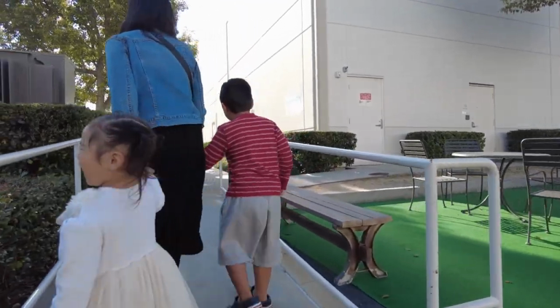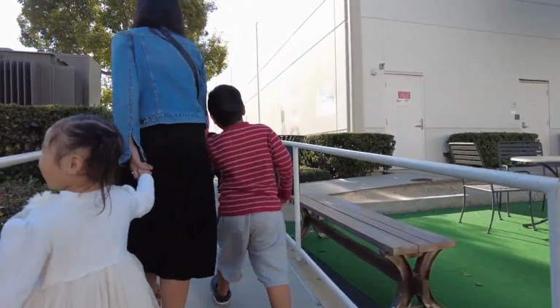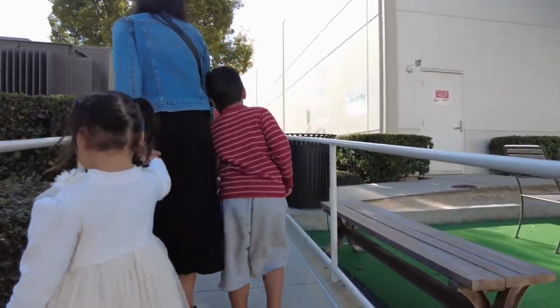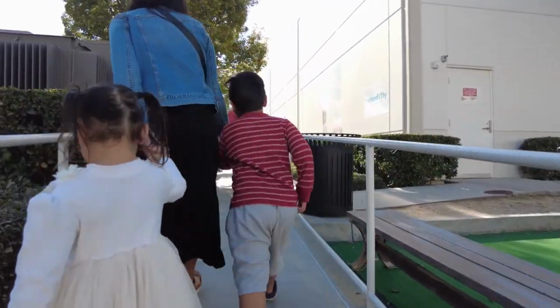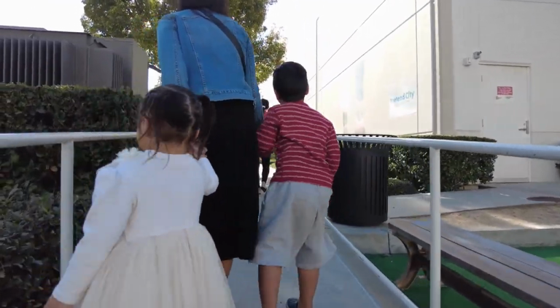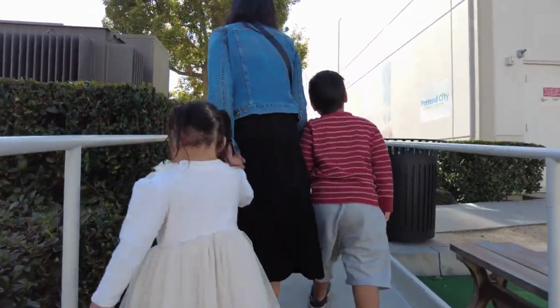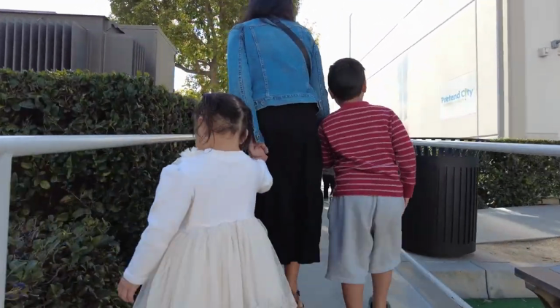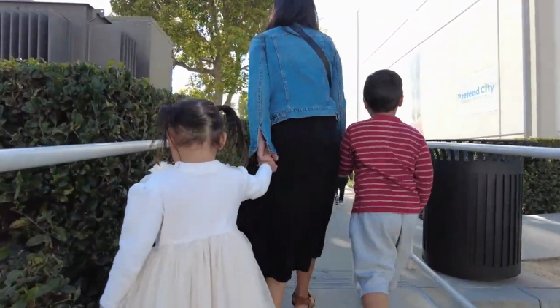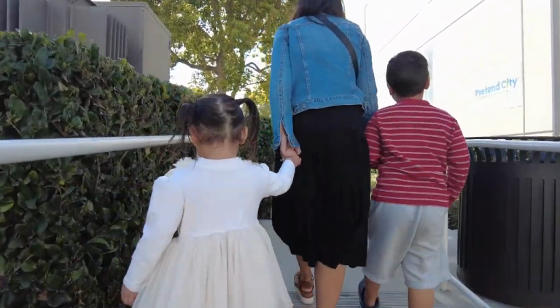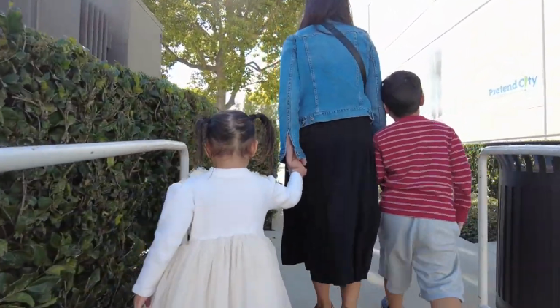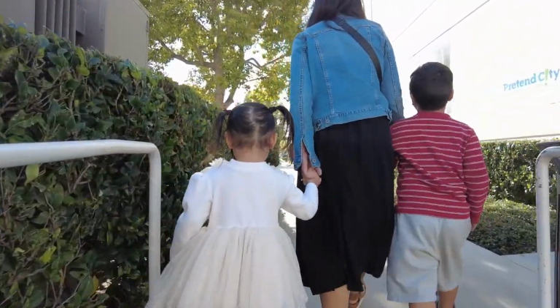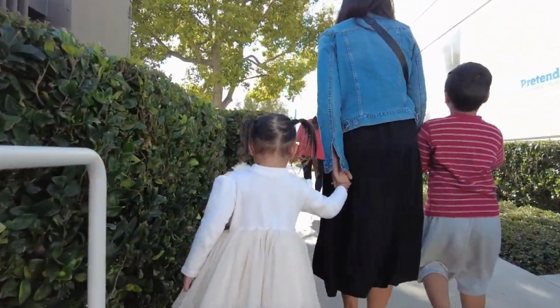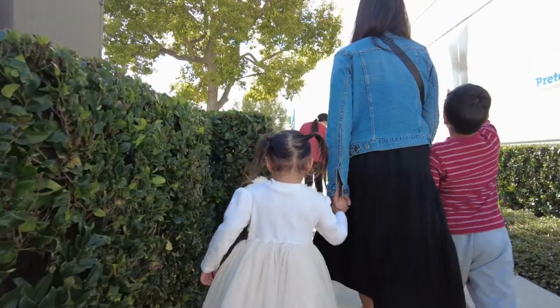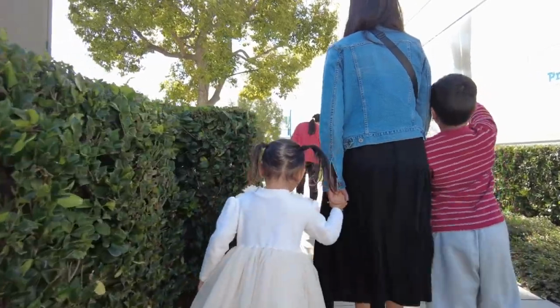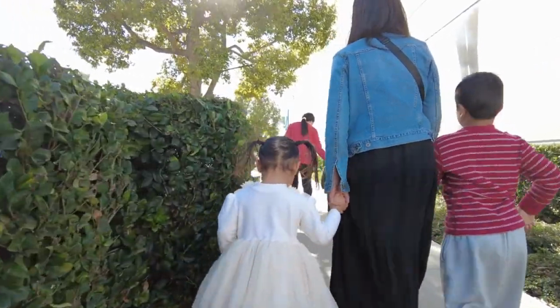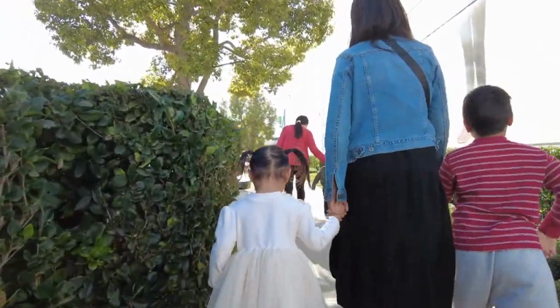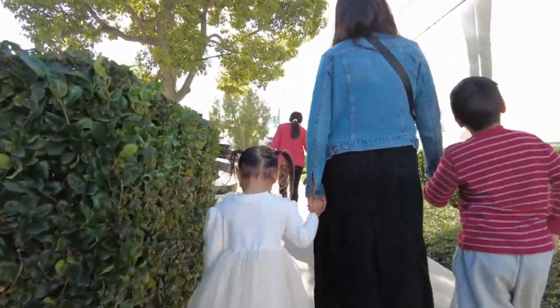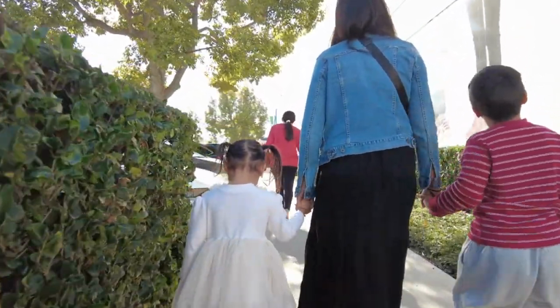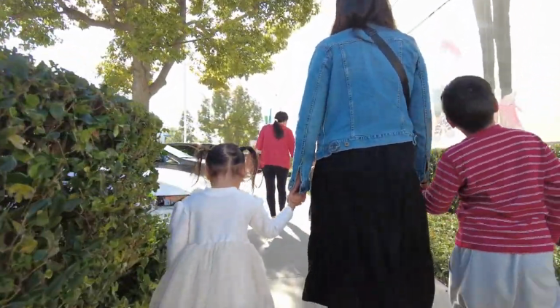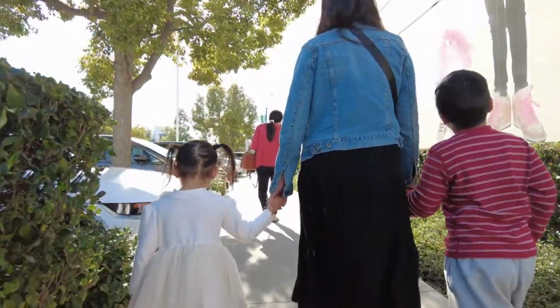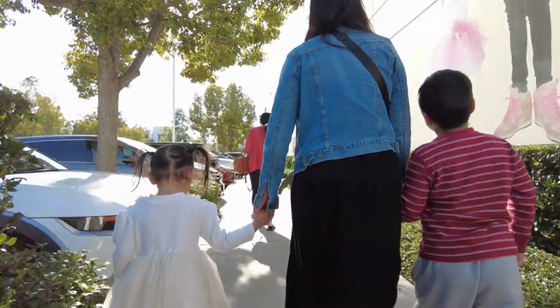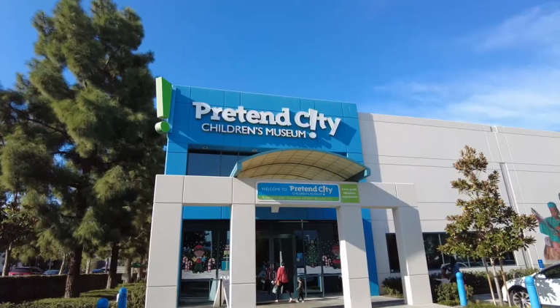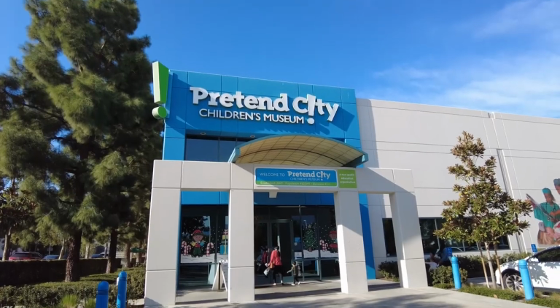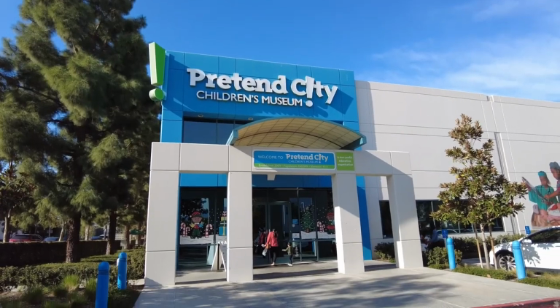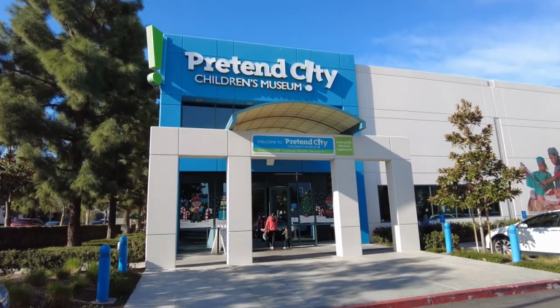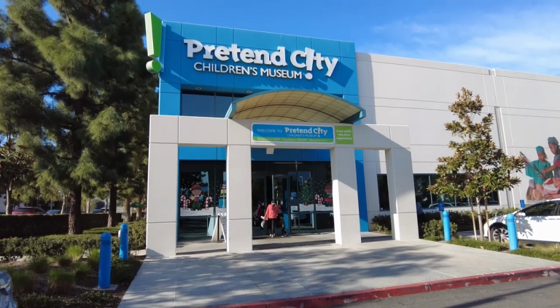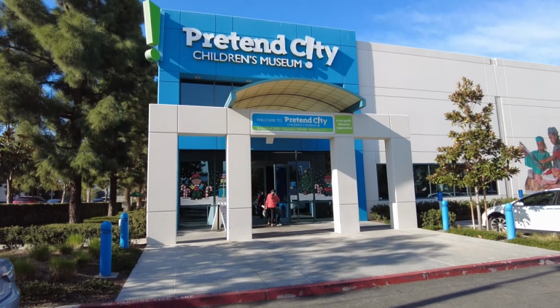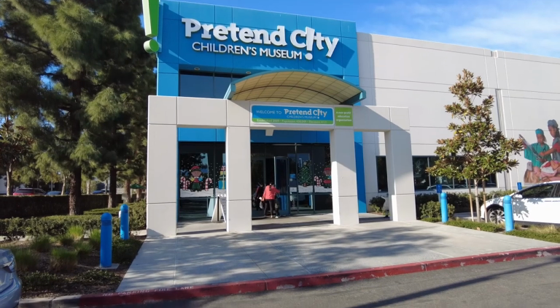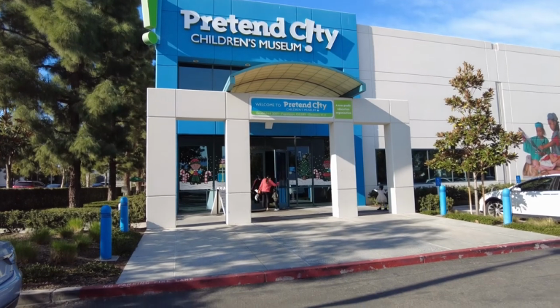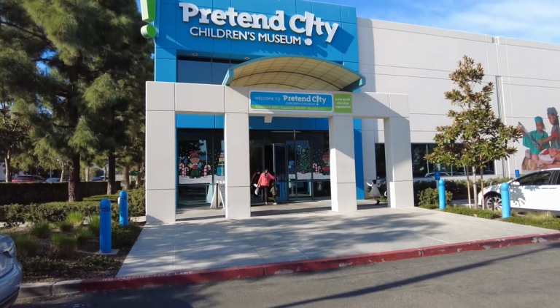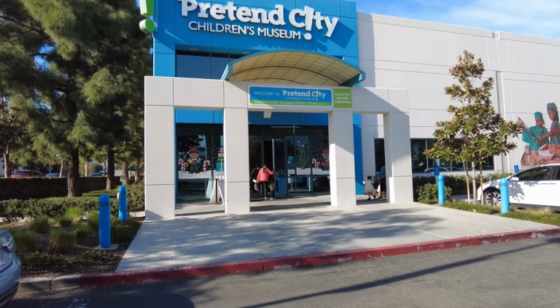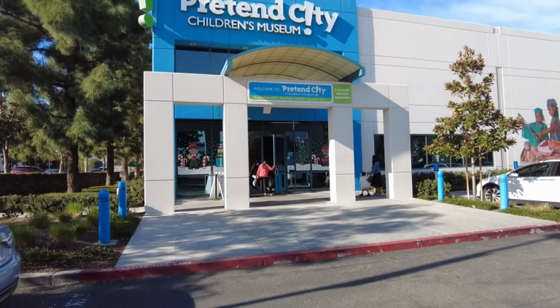In today's Kim's Adventure, we're at Pretend City Children's Museum in Irvine, California. Their mission is to educate children about the real world by engaging their imagination through assuming various occupational roles.